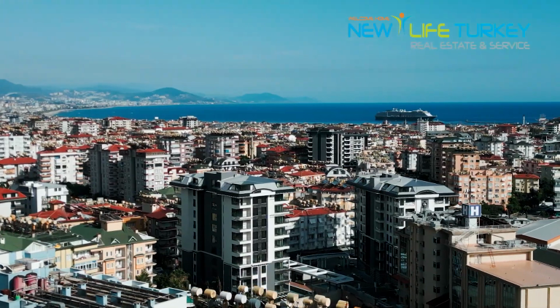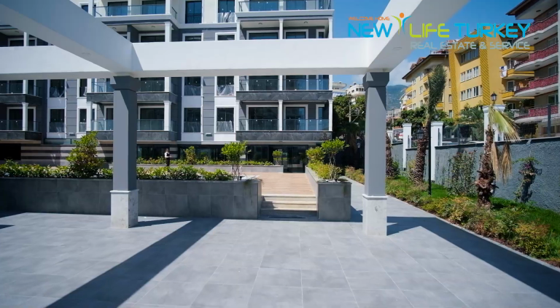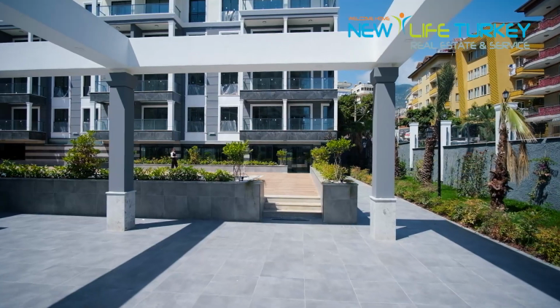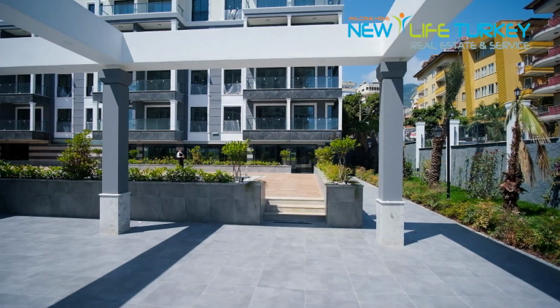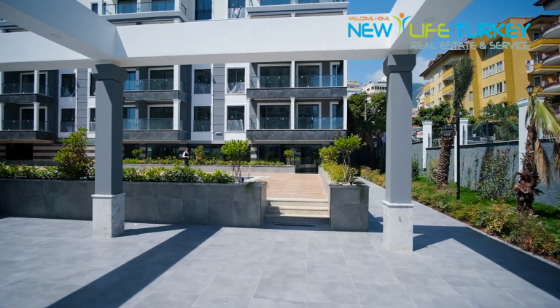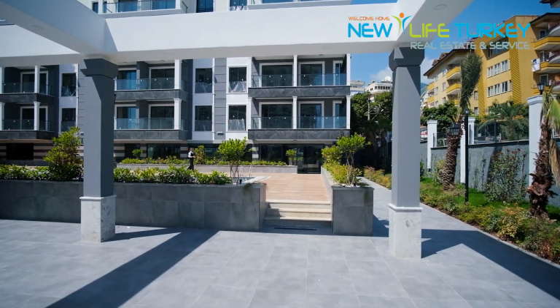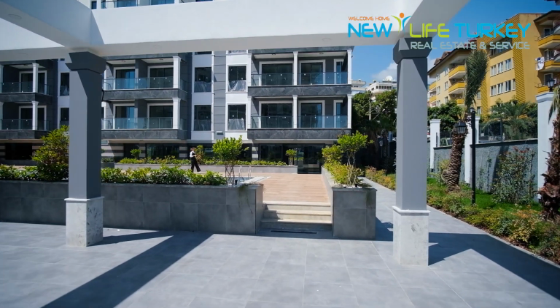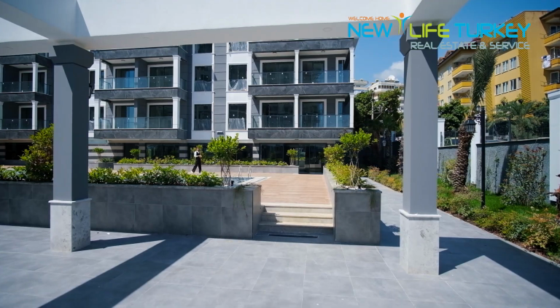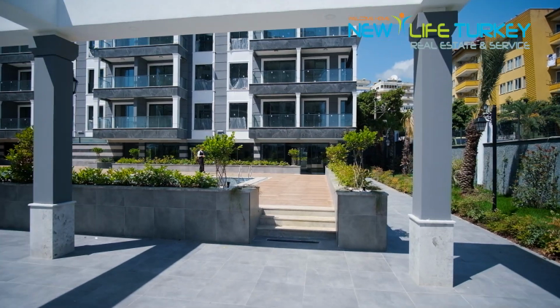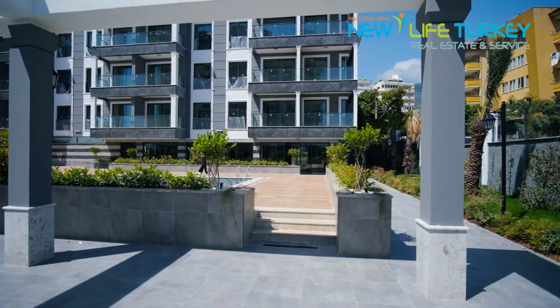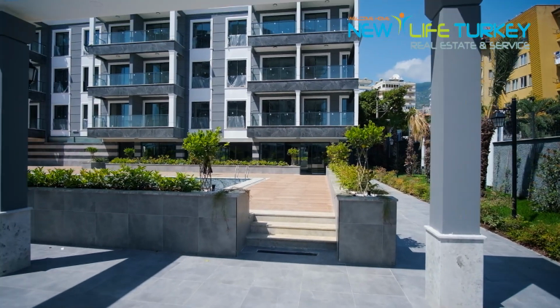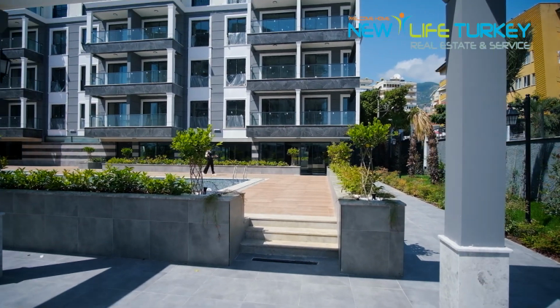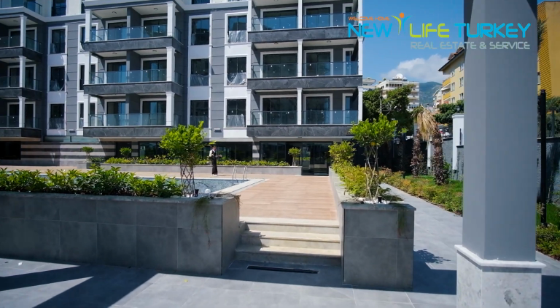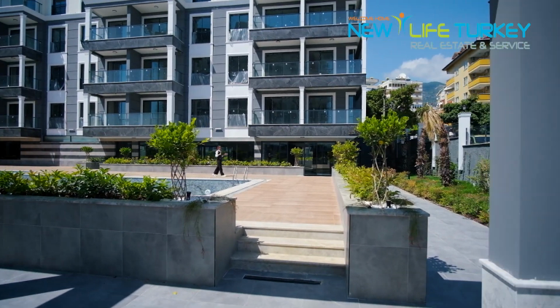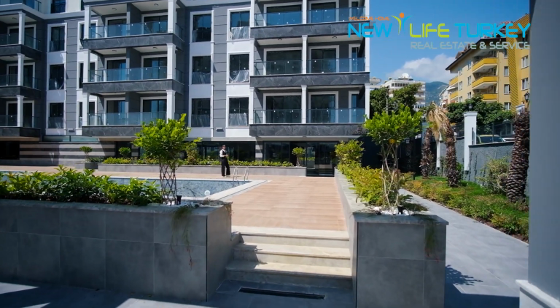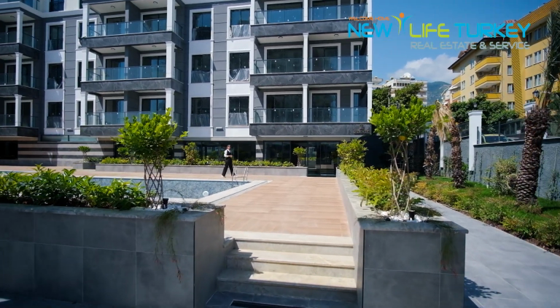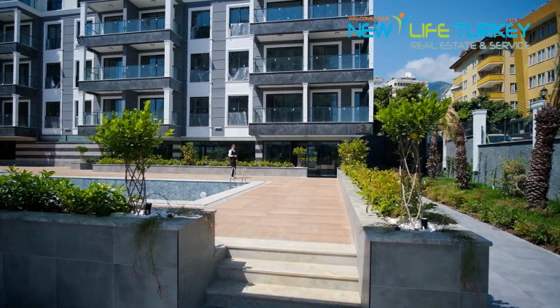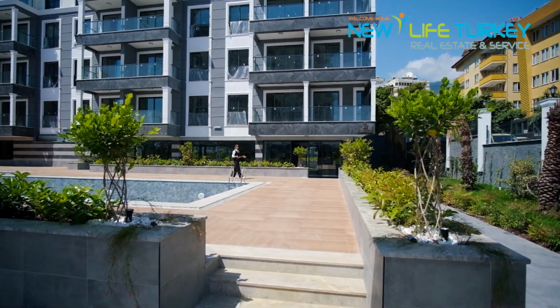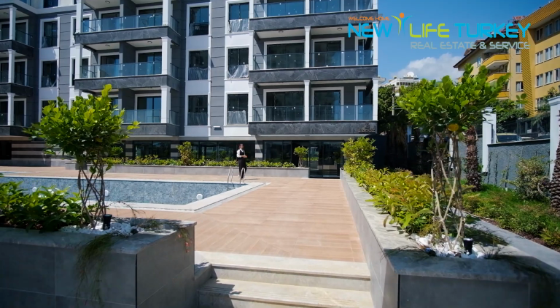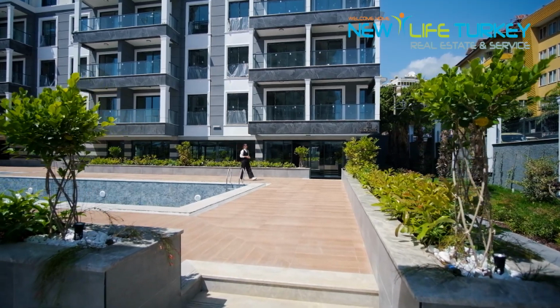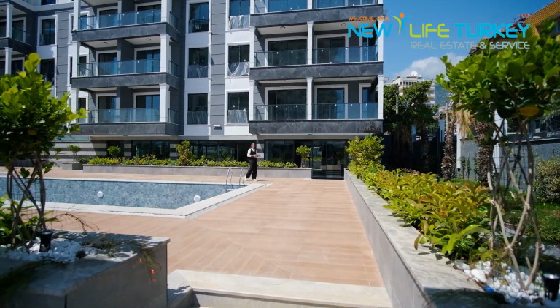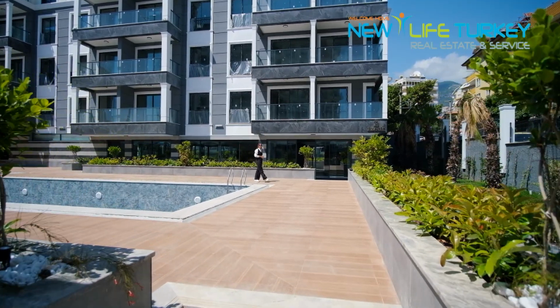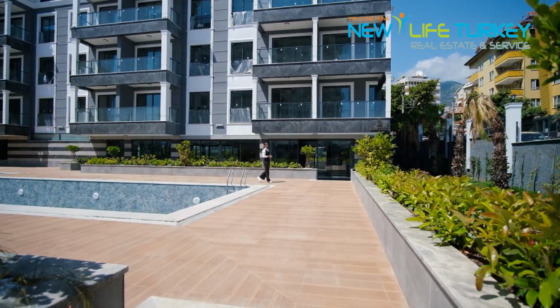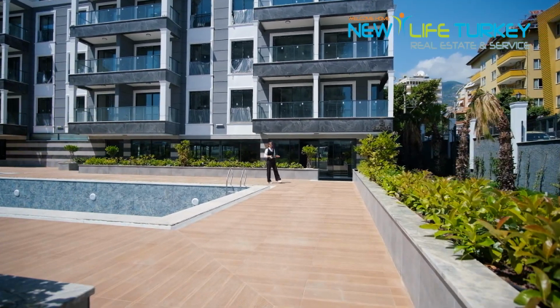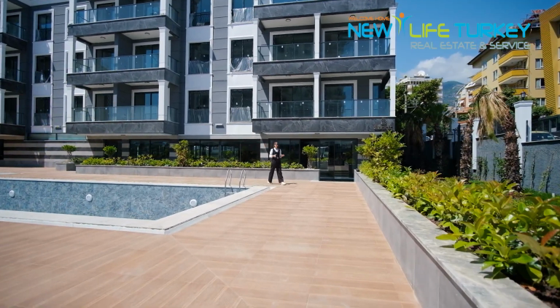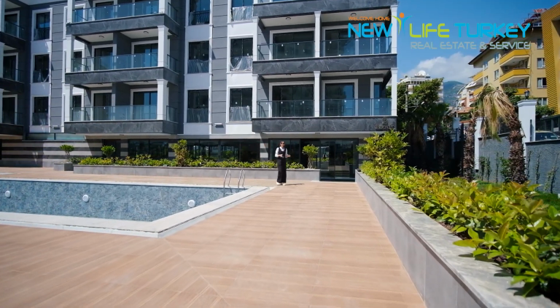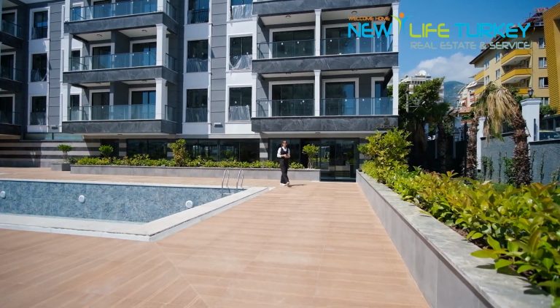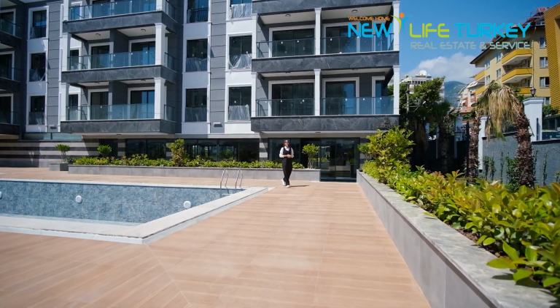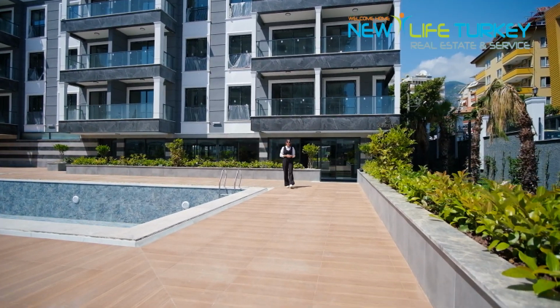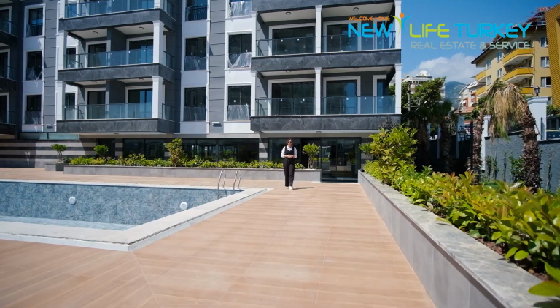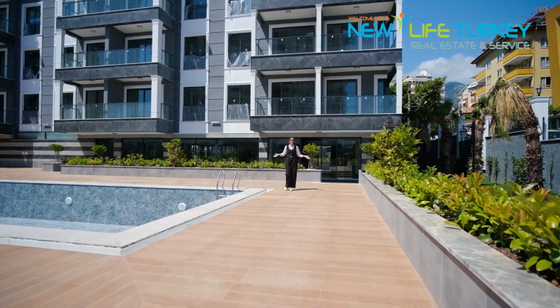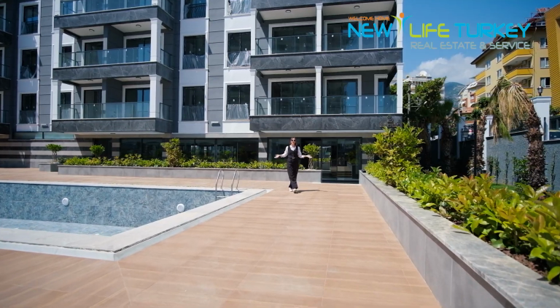Hi, welcome back! Today we've prepared an amazing project located in the Cleopatra area, planned to be delivered to our dear customers in the next few months. I can't wait to tell you and show you more about this project, so let's get going.